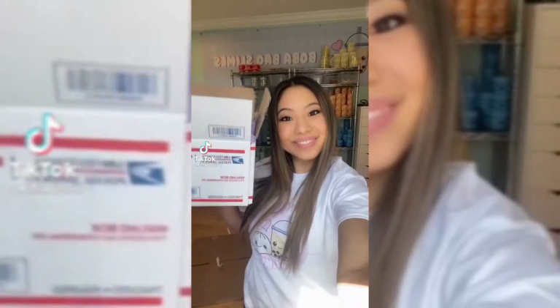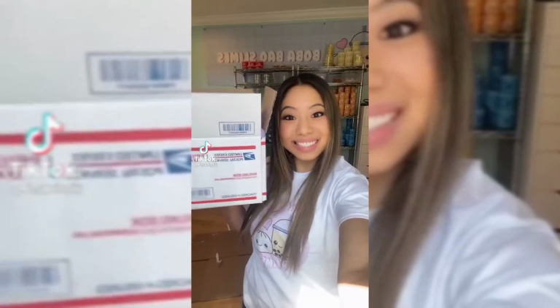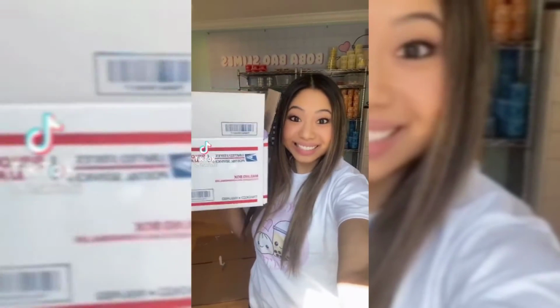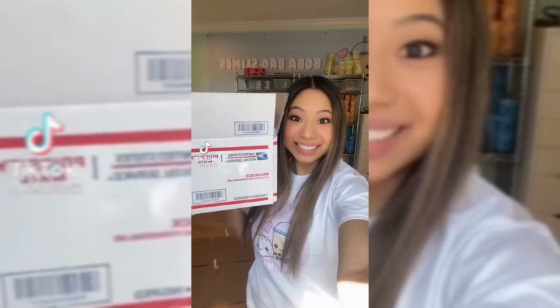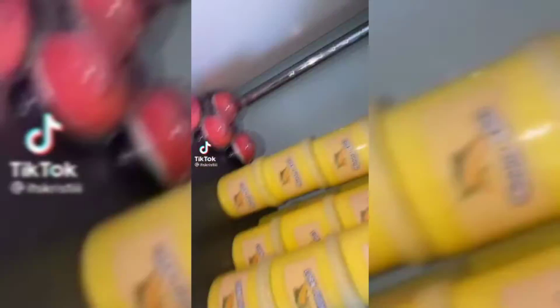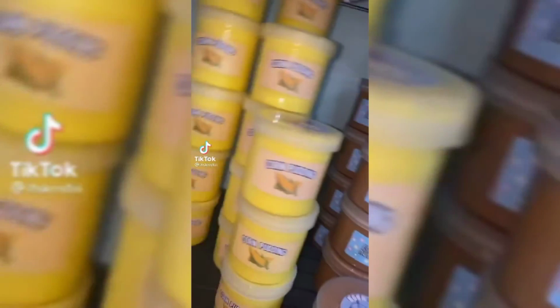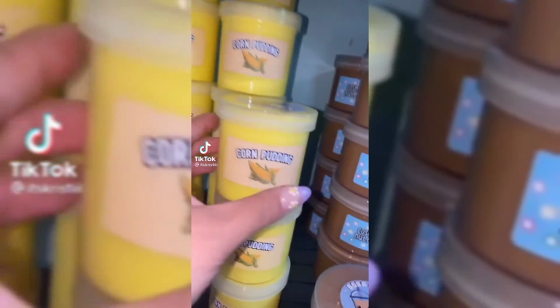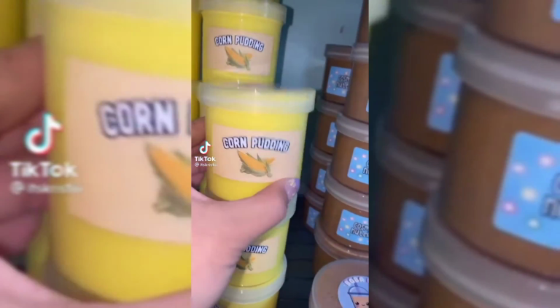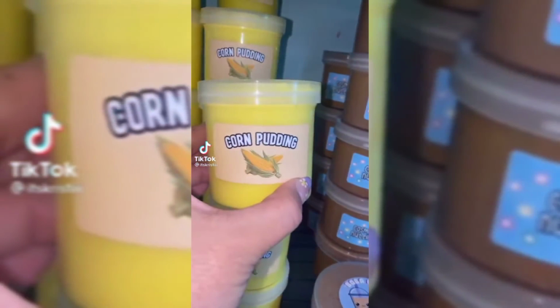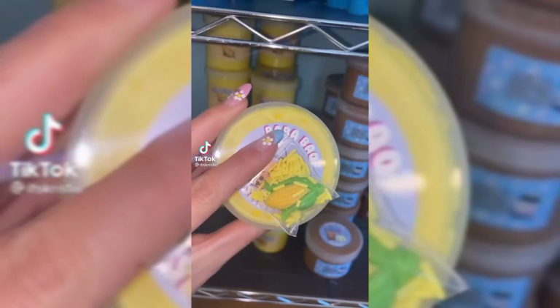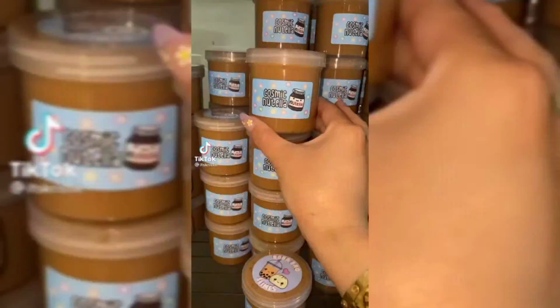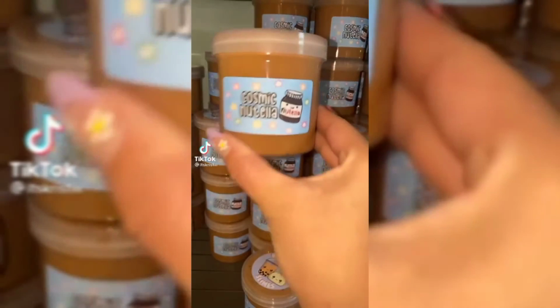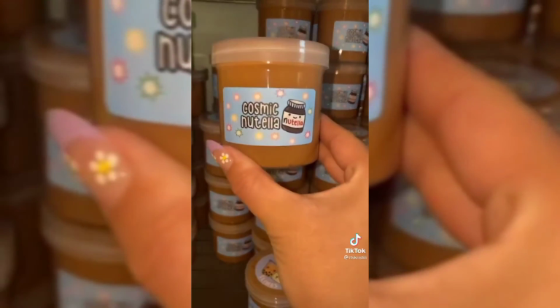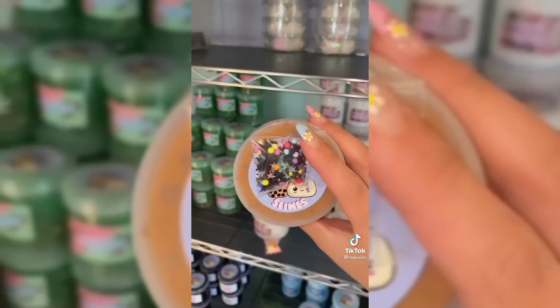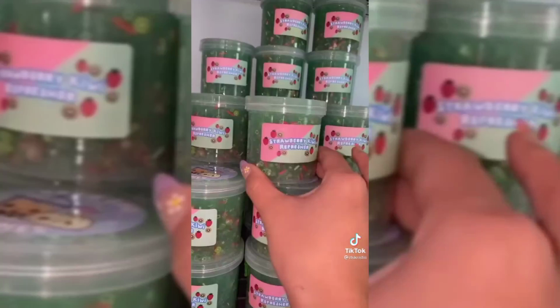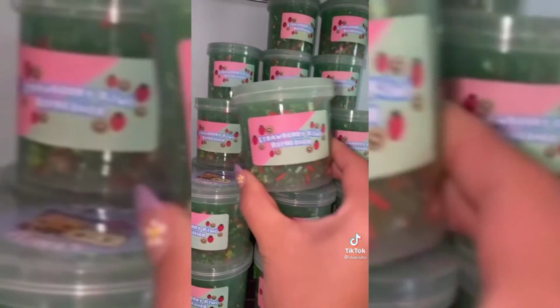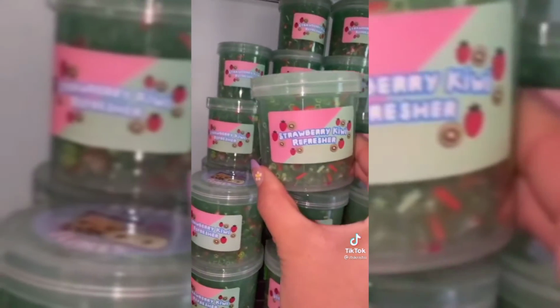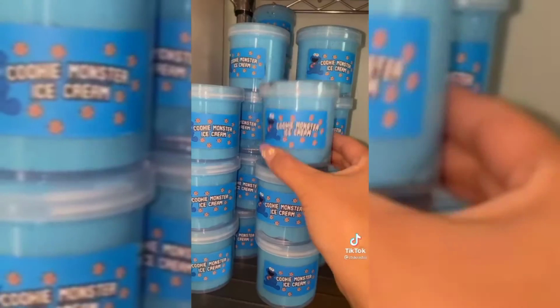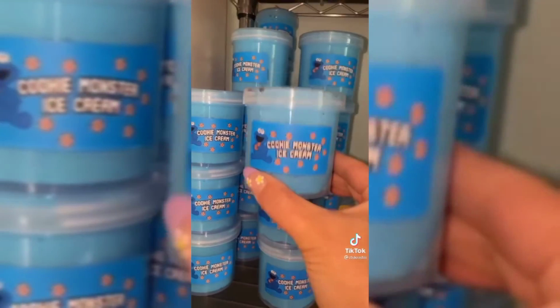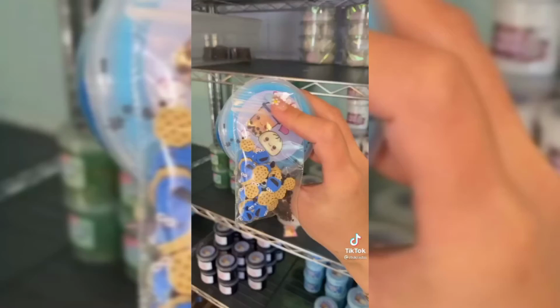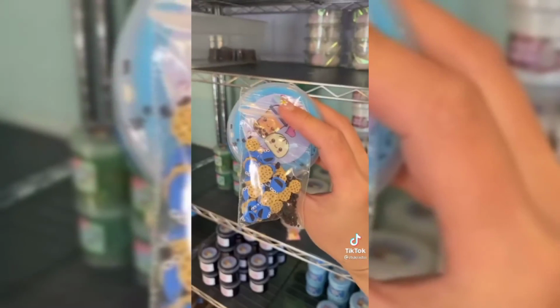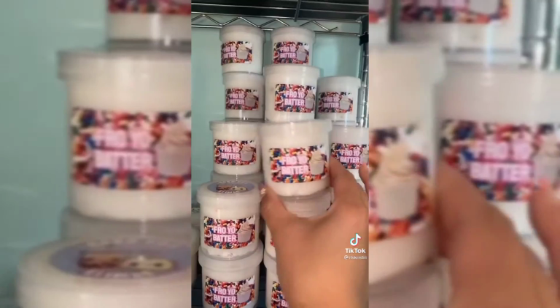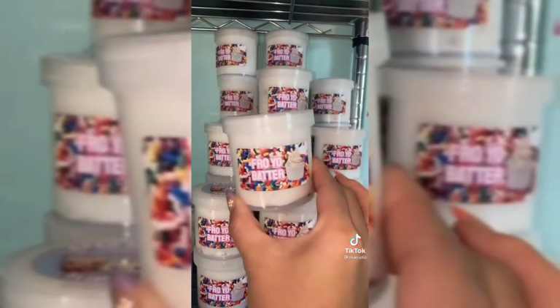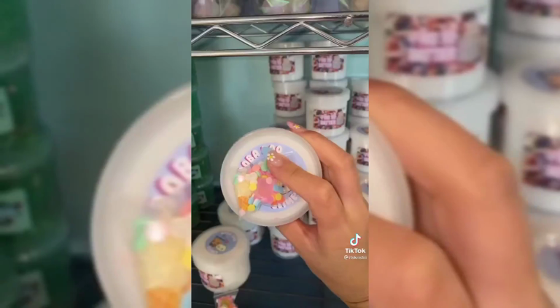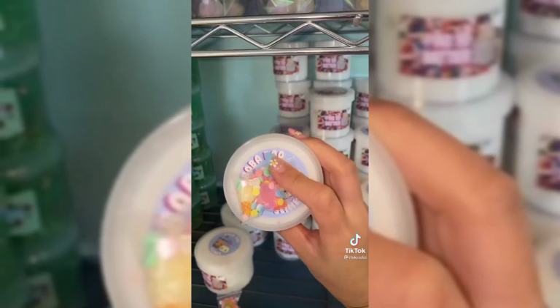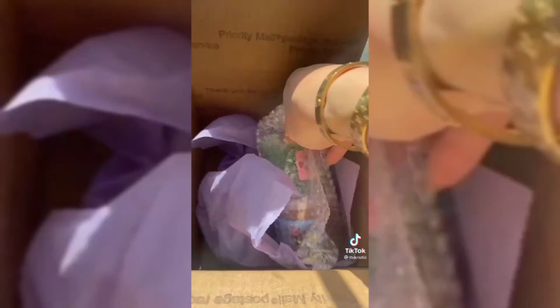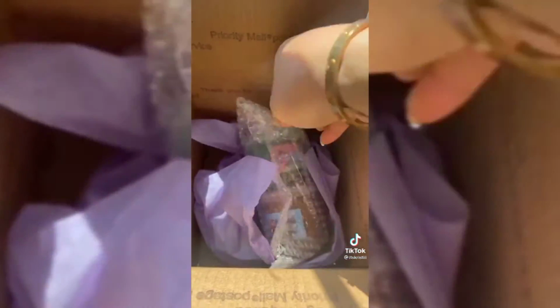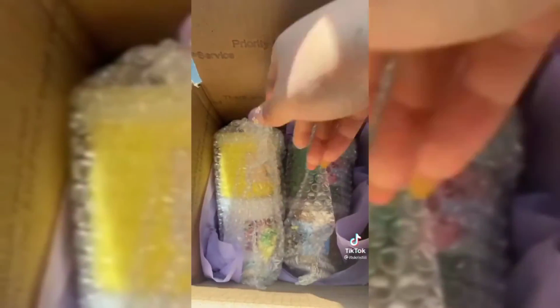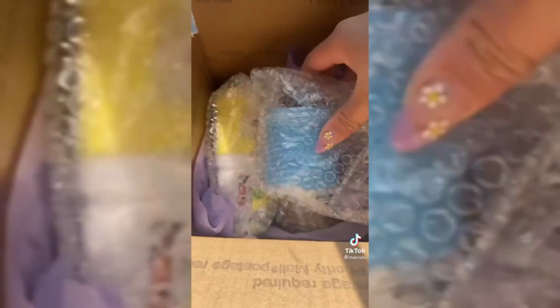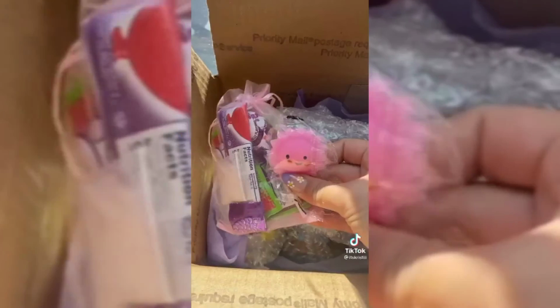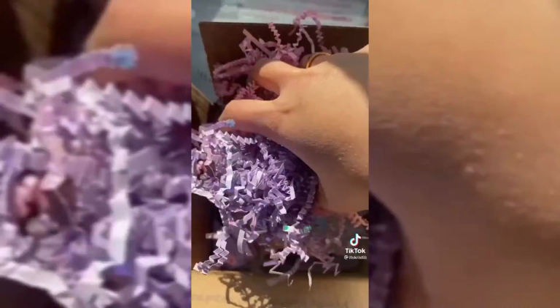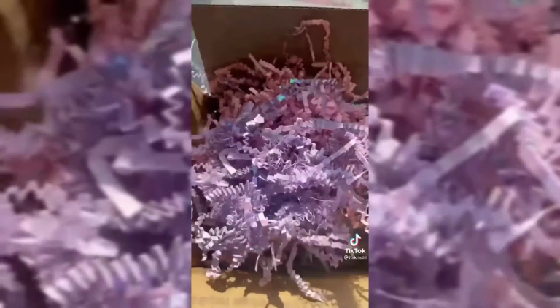Let's pack a slime order for Louisa — she requested for me to do it on camera. She's getting a six ounce of corn pudding, cosmic nutella, strawberry kiwi refresher, cookie monster, and fro-yo batter. All slimes are bubble wrapped and I'm including a premium goodie bag with an extra squishy. Thanks so much!